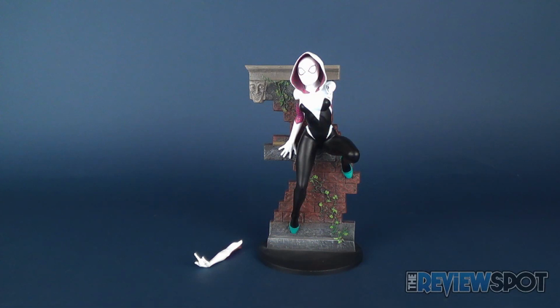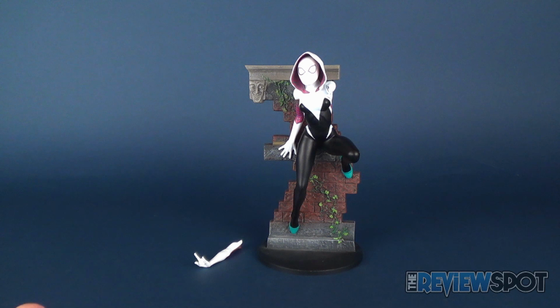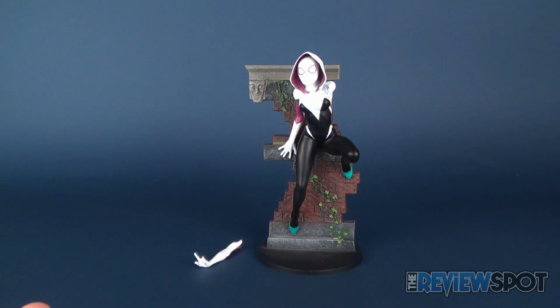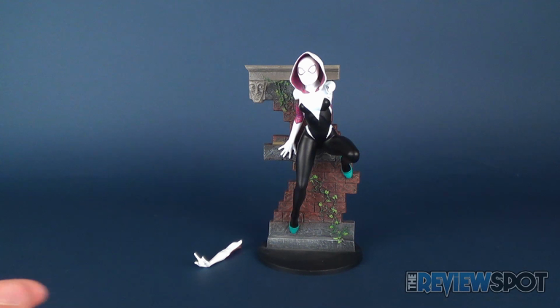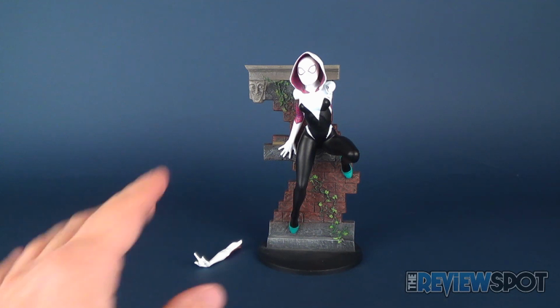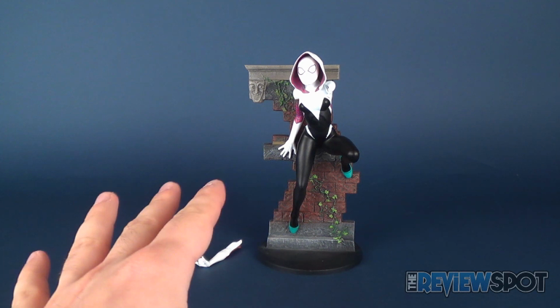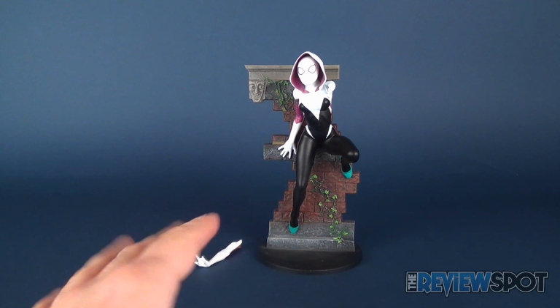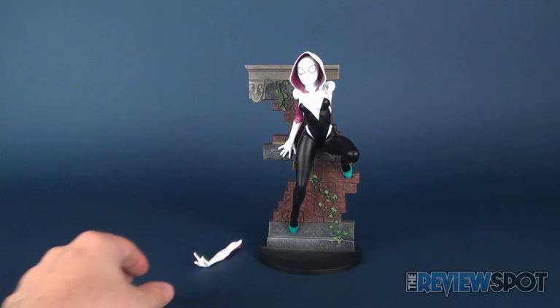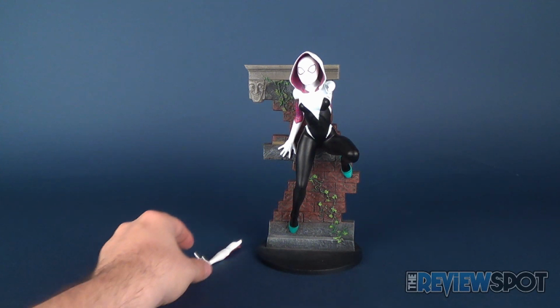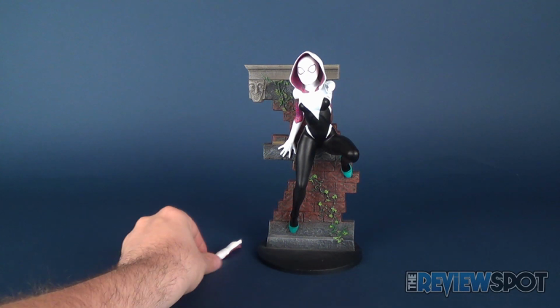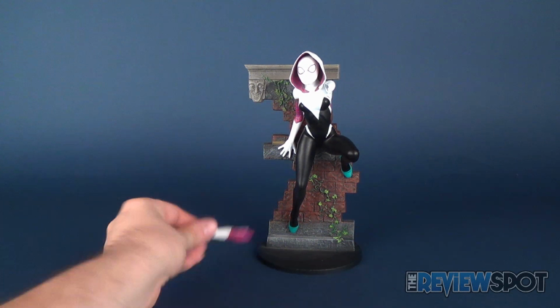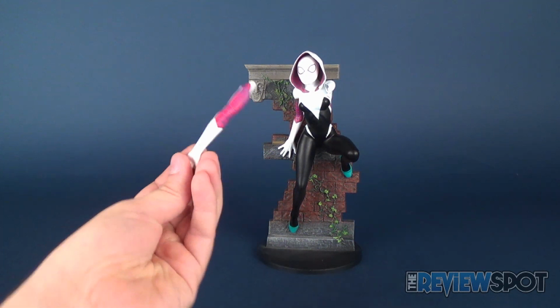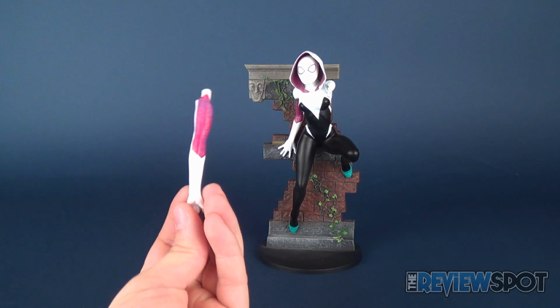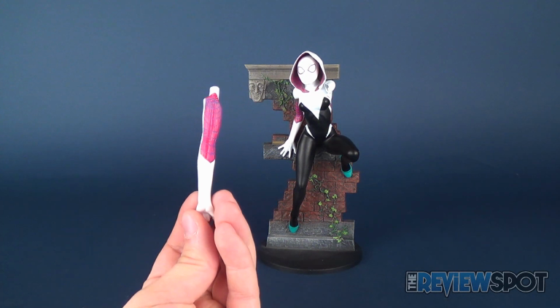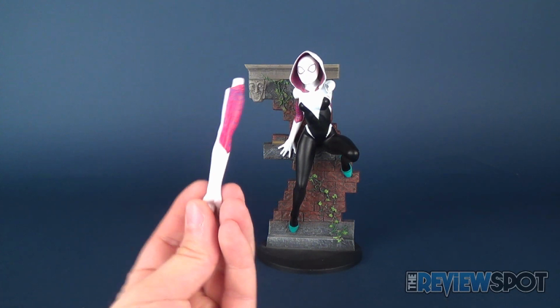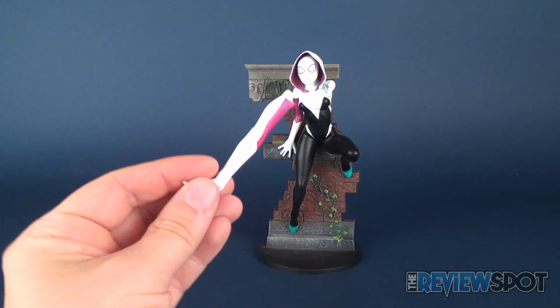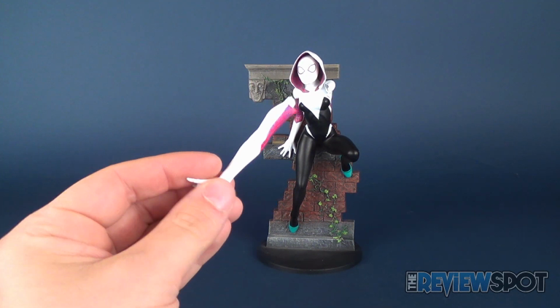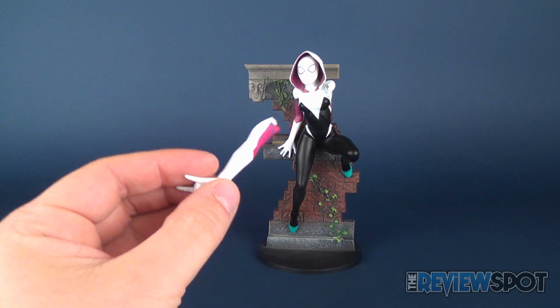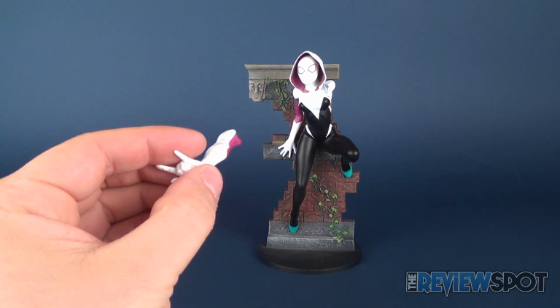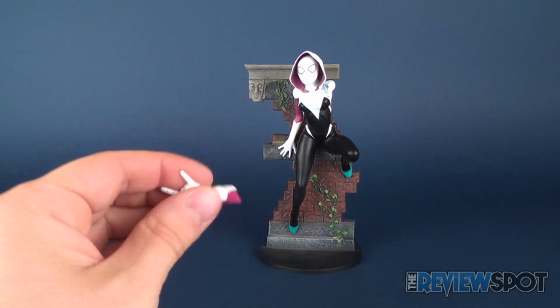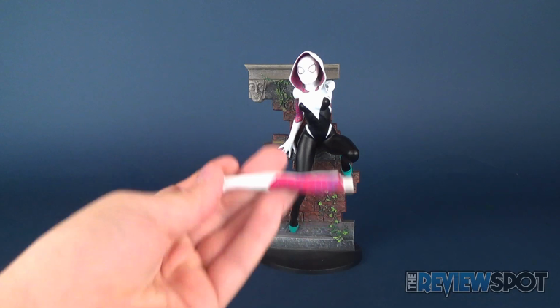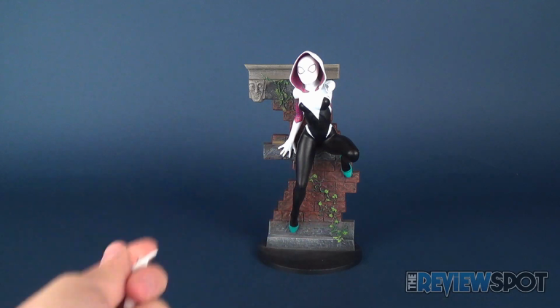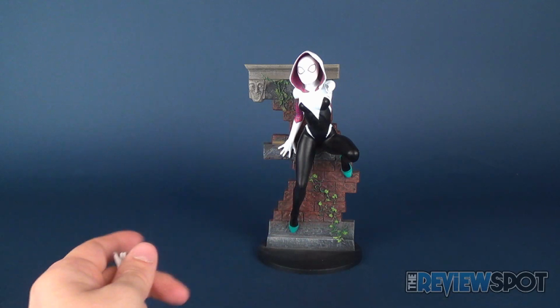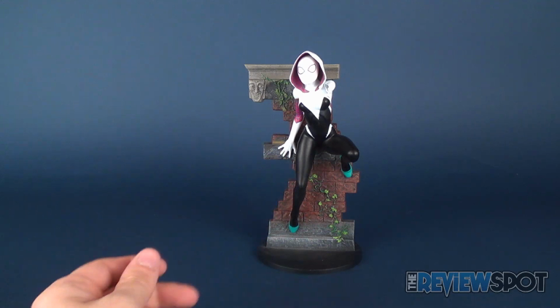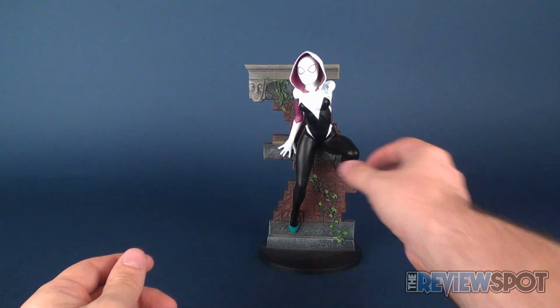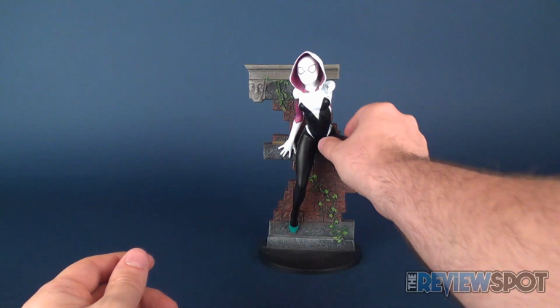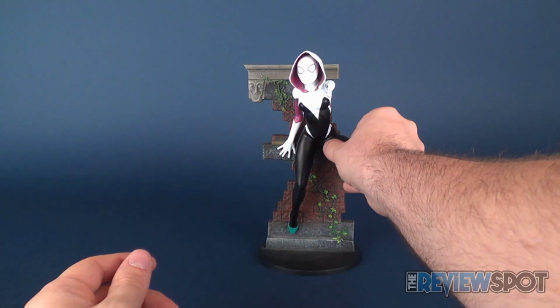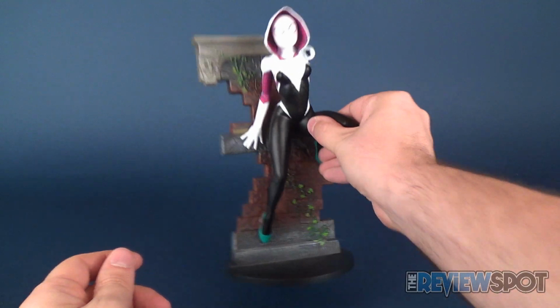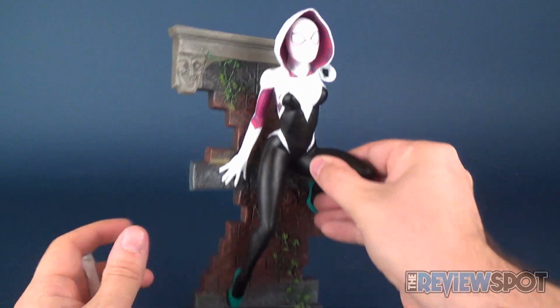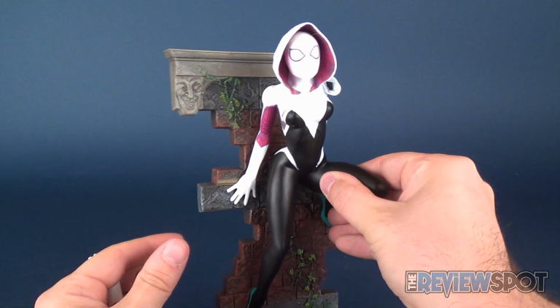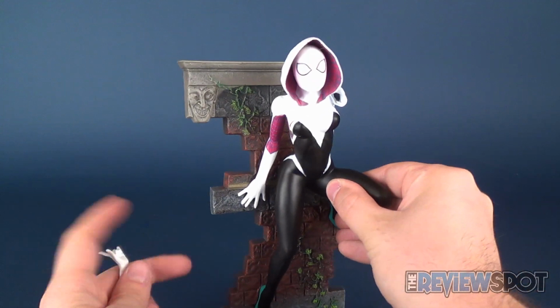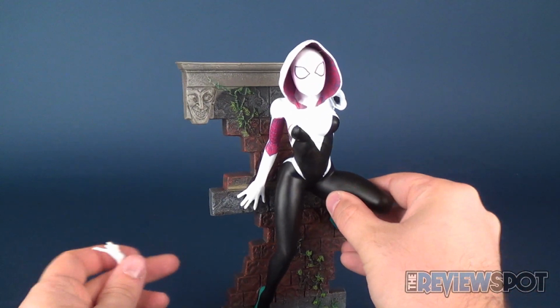When you get her out of the package she only actually consists of two parts: an extra arm that you have to install and the rest of the statue. Let me show you how everything comes together.